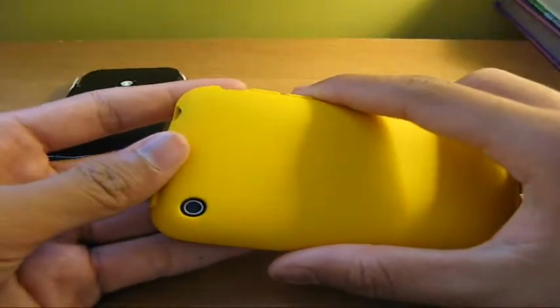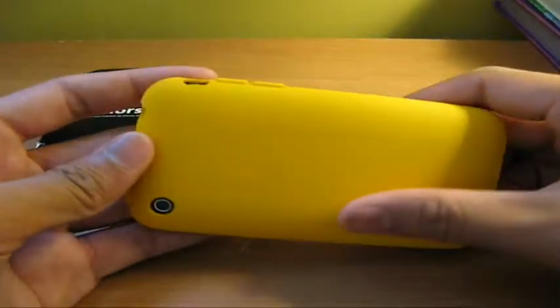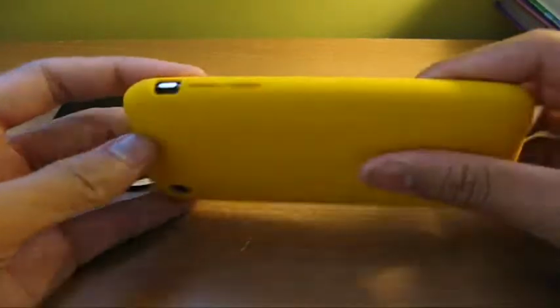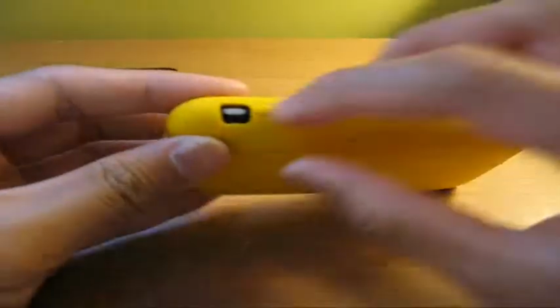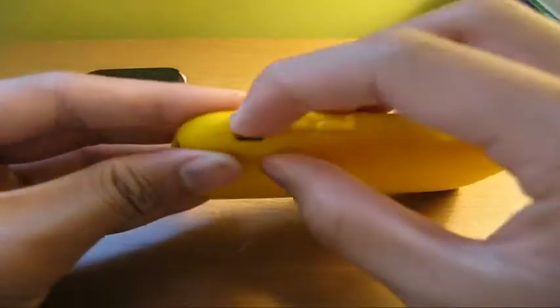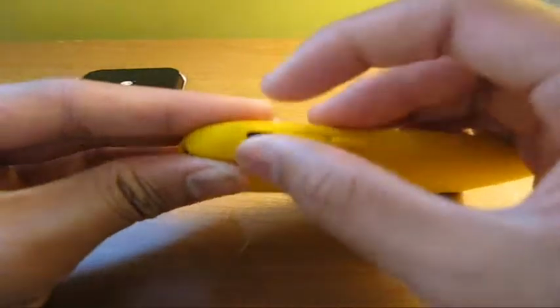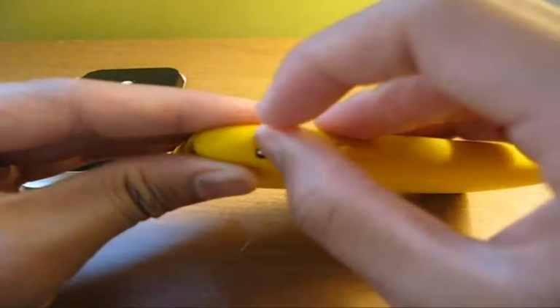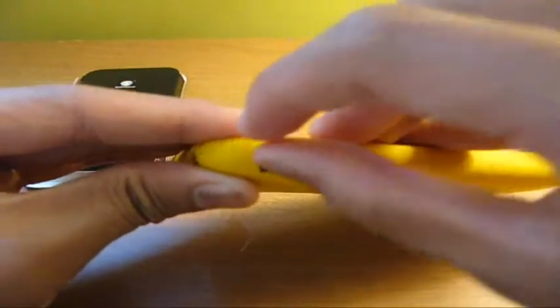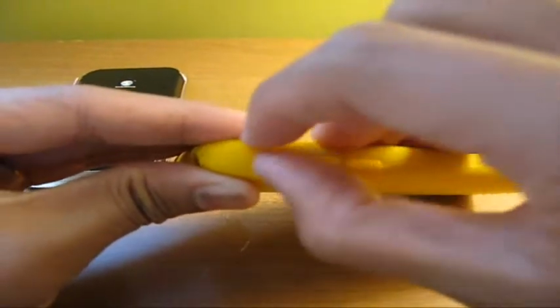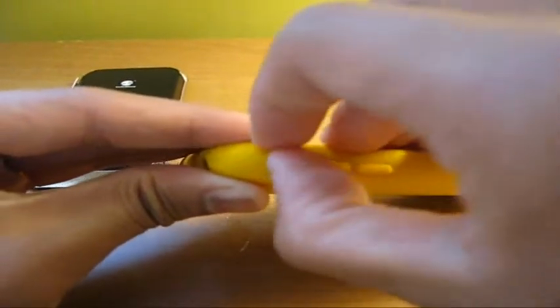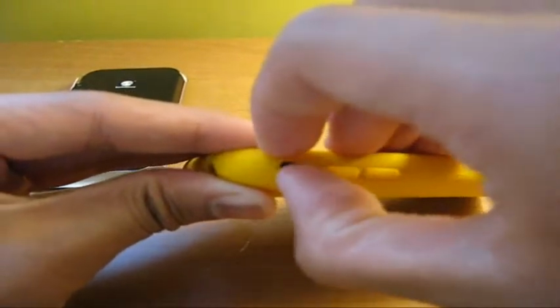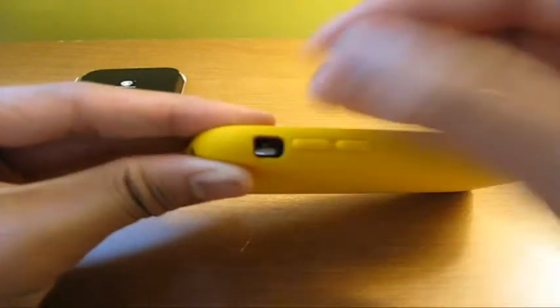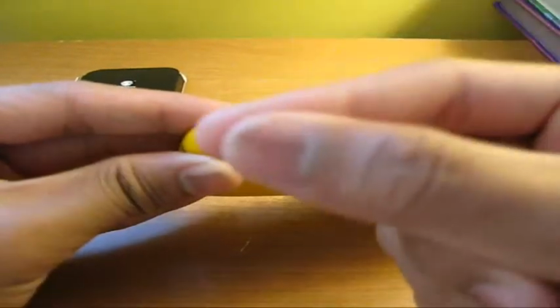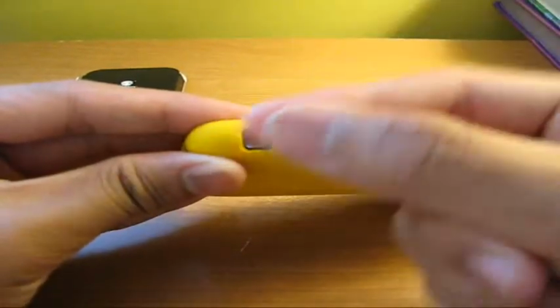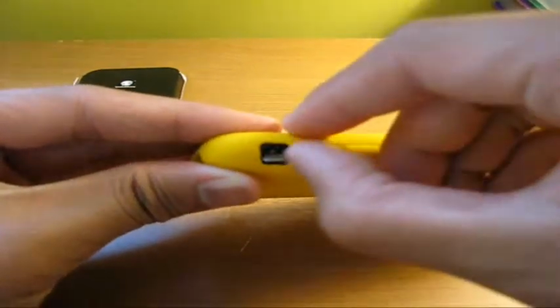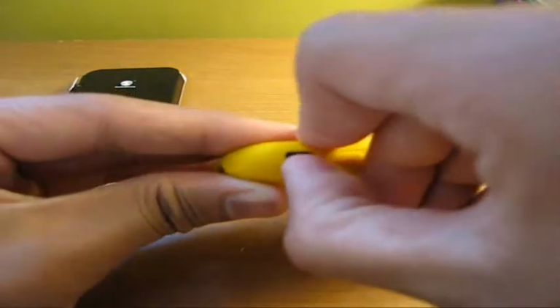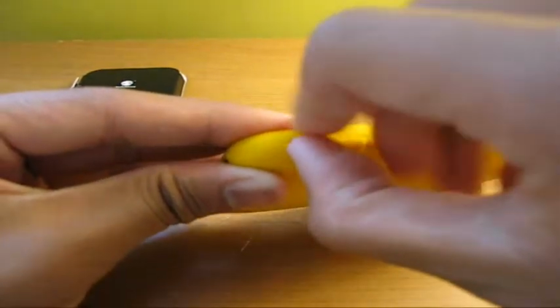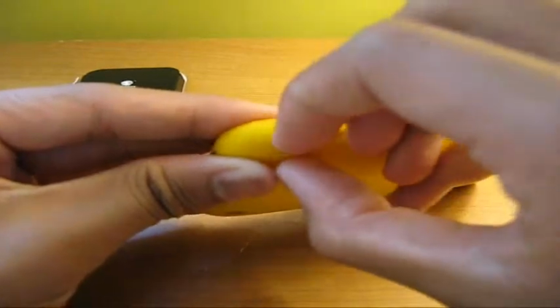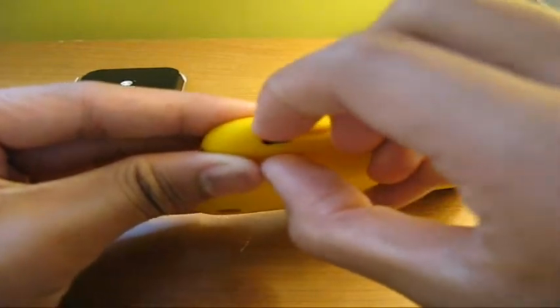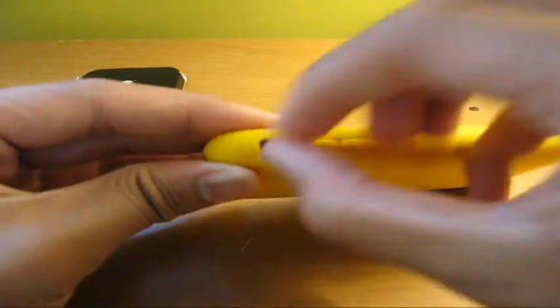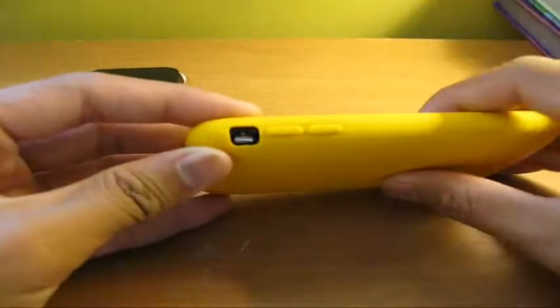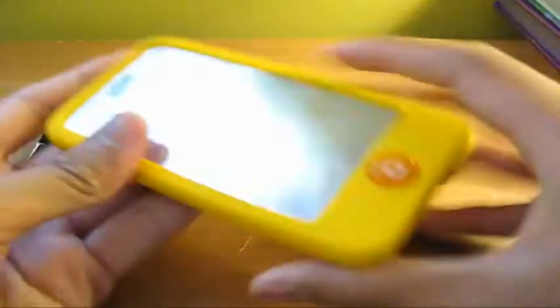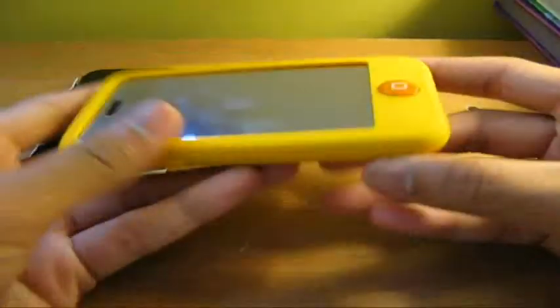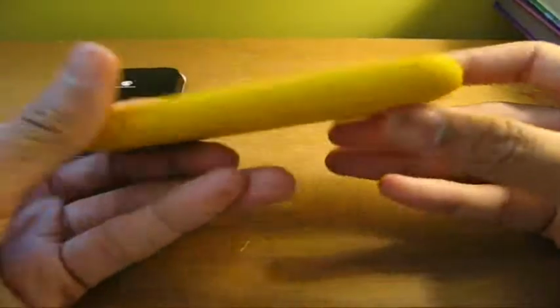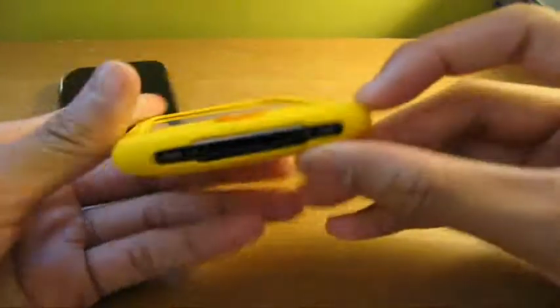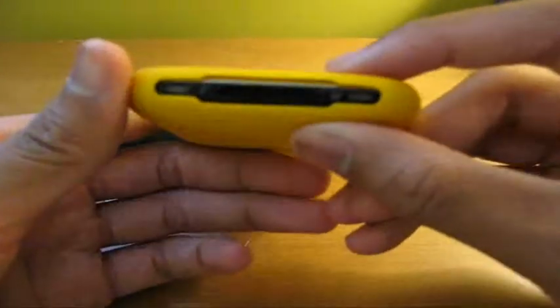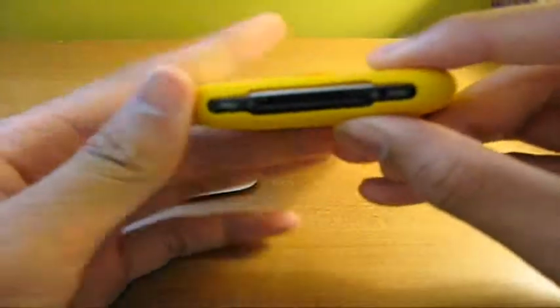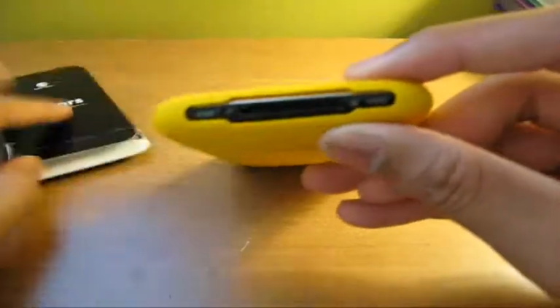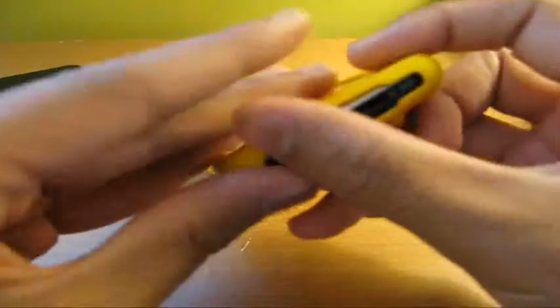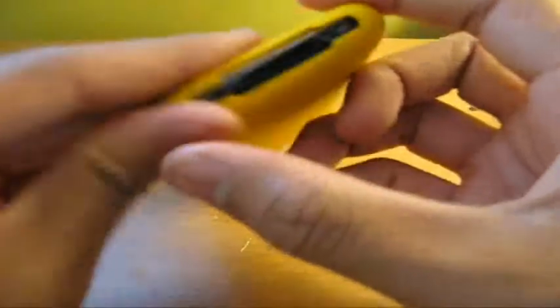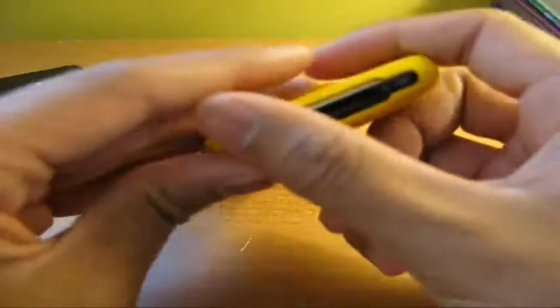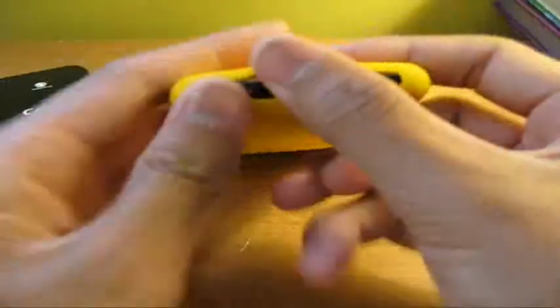It's almost perfect. The volume markers are kind of easy to access — even for you guys who don't have nails. I don't have nails, but it's pretty easy to access; you don't have to fumble in there. And of course this area is protected right here.